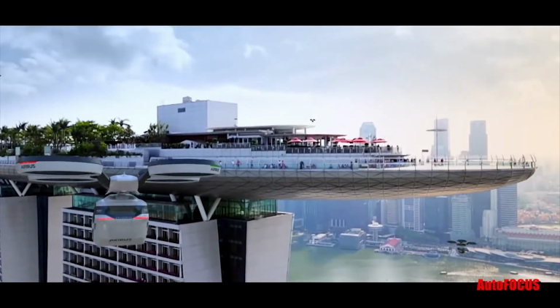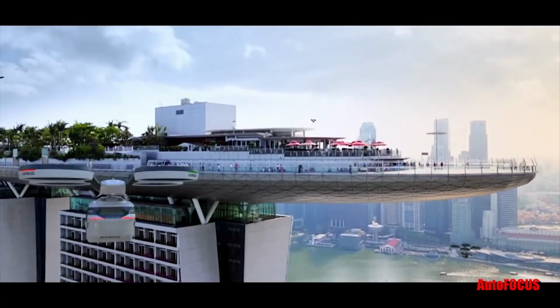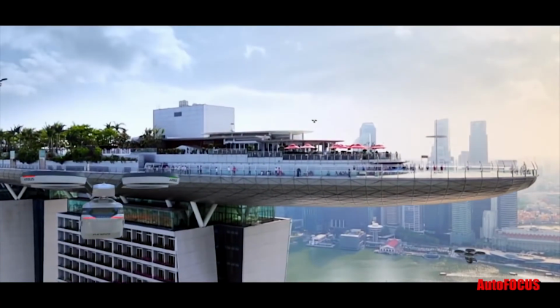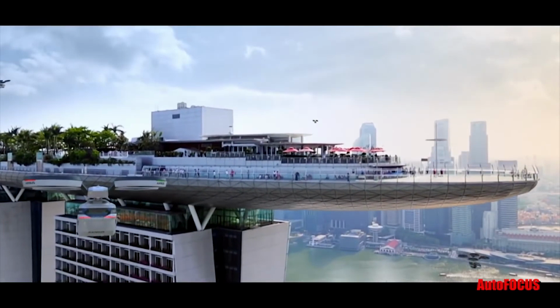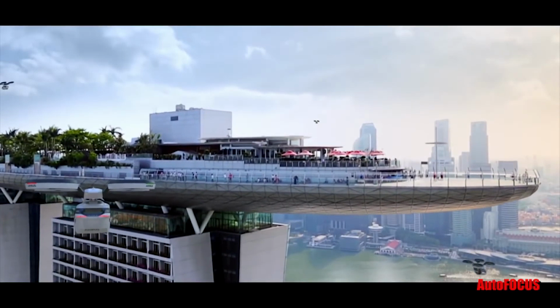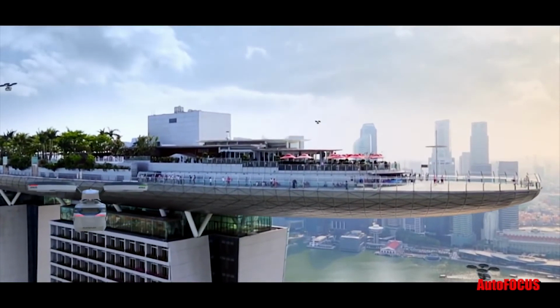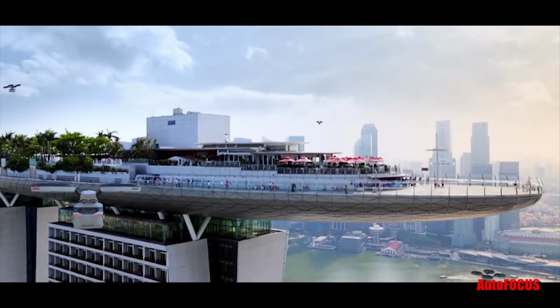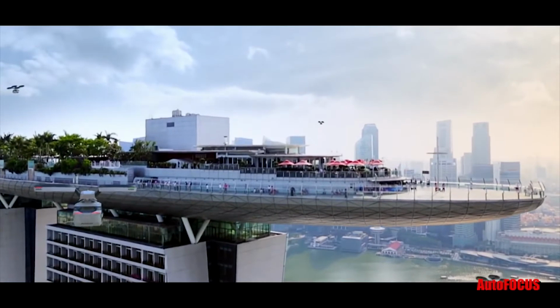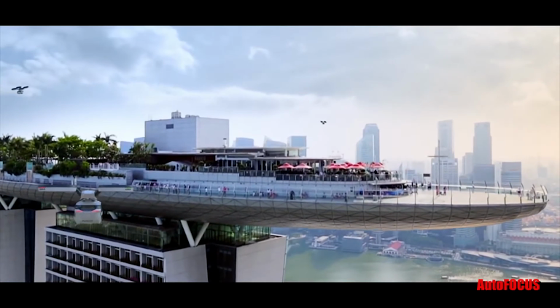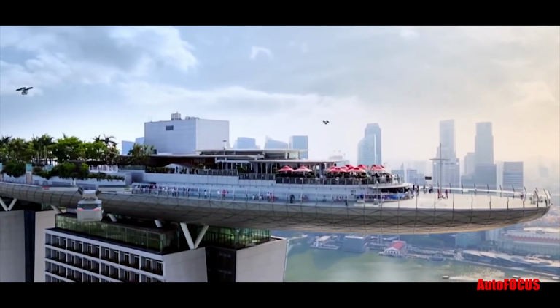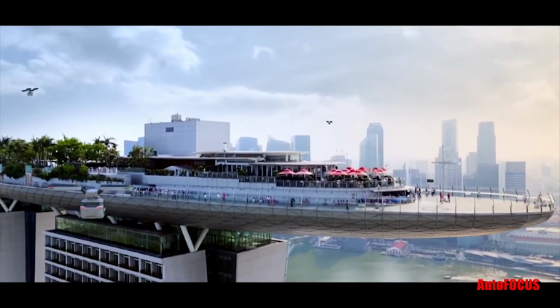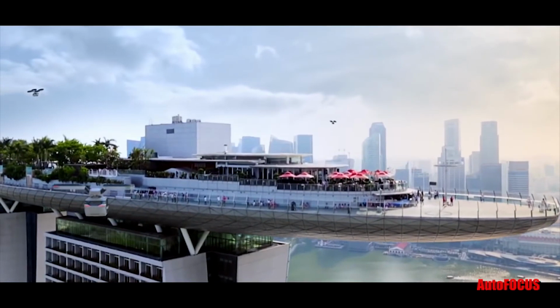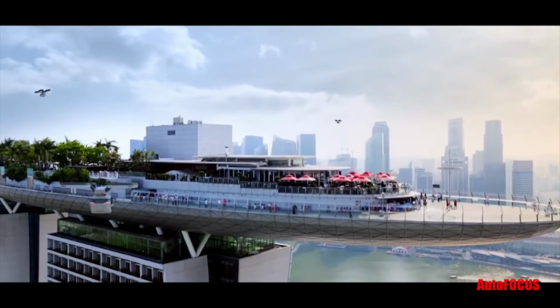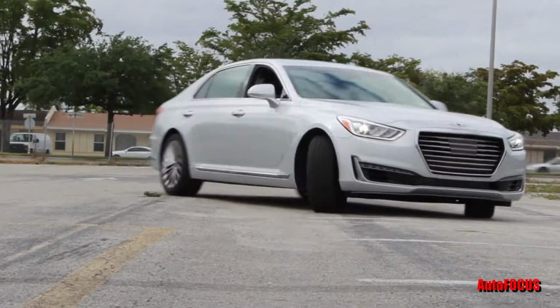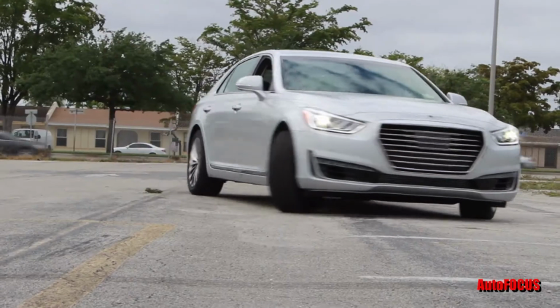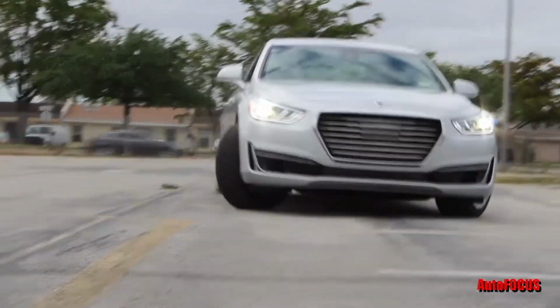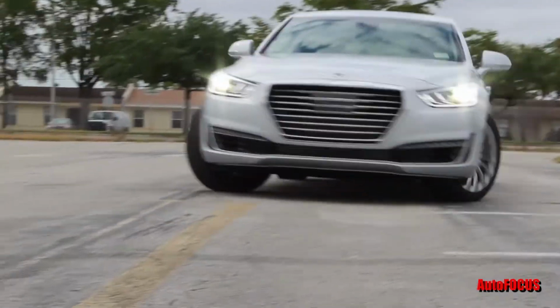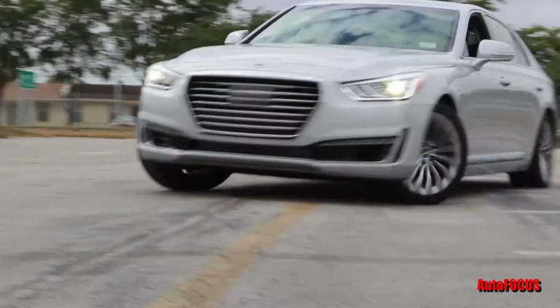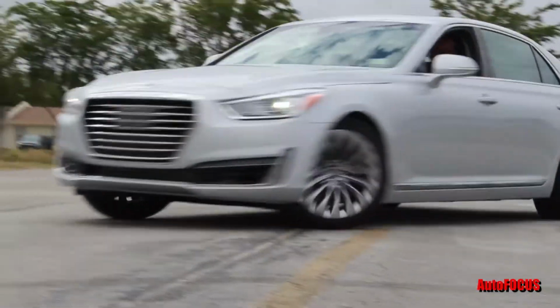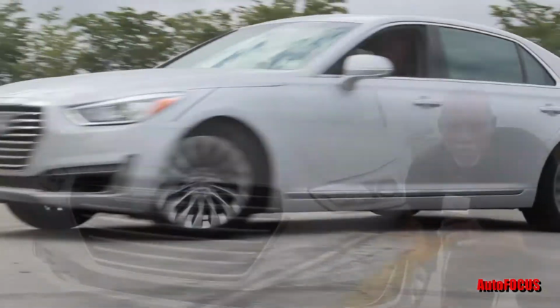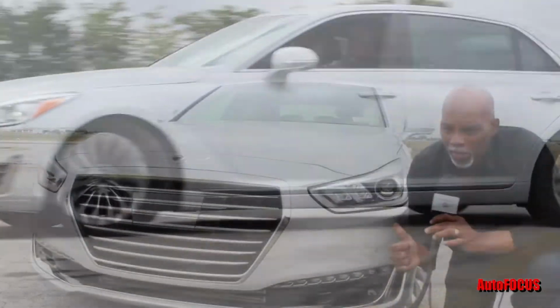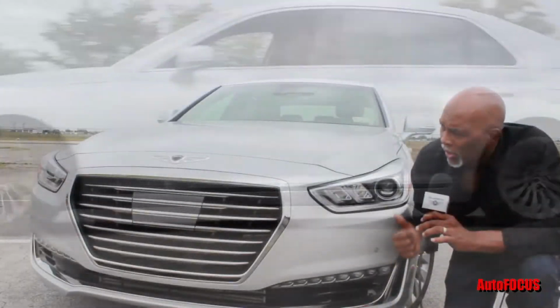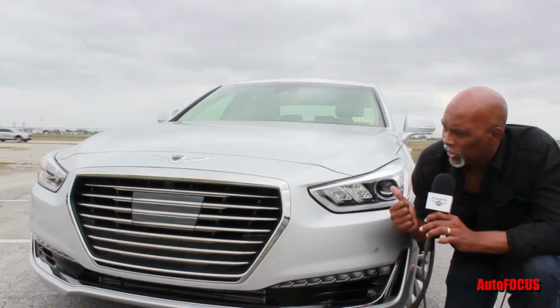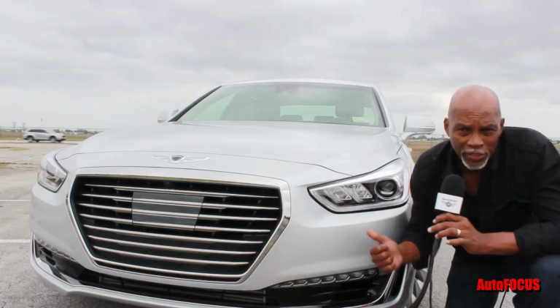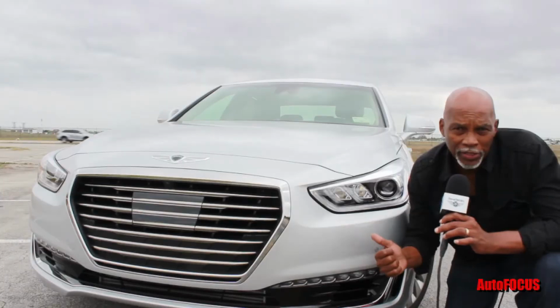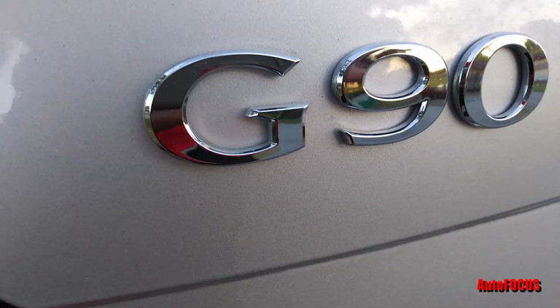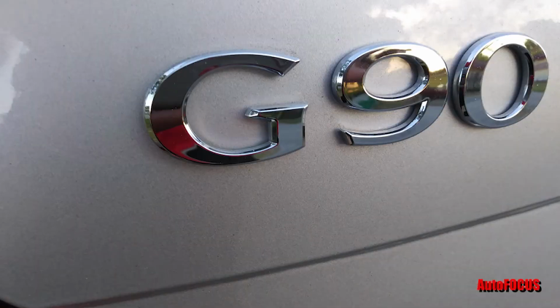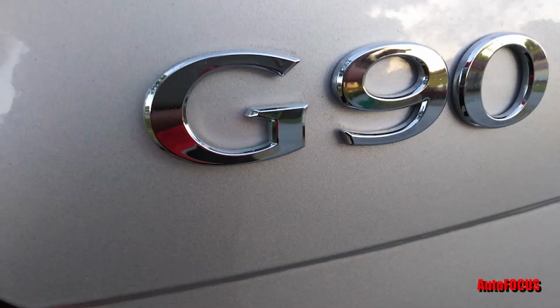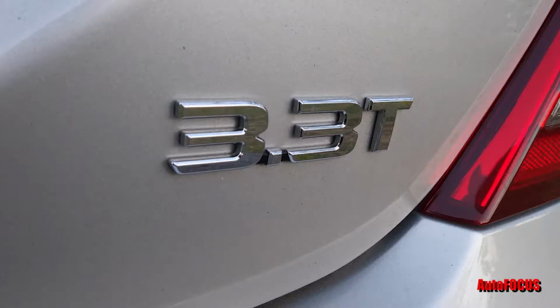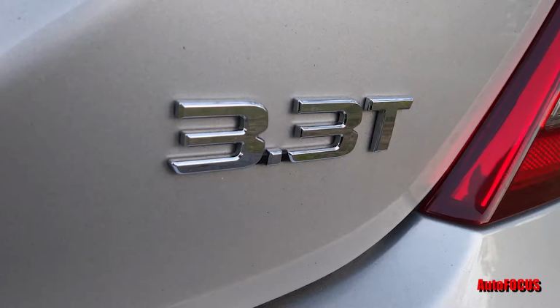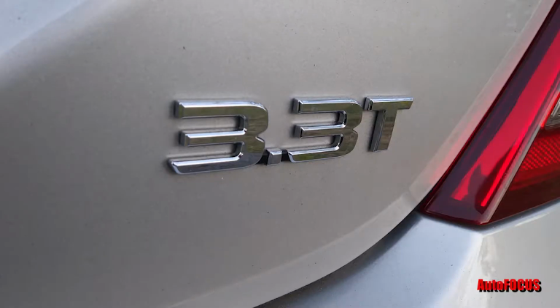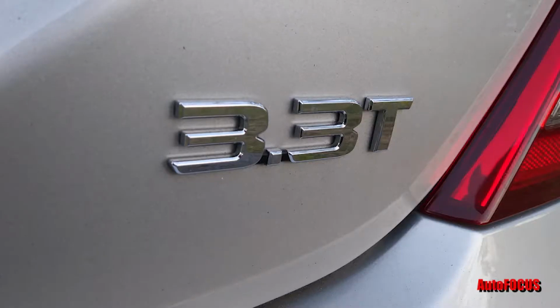And now for the Autofocus test drive. This car was a big surprise, a shocker — the Genesis G90 3.3 Turbo.